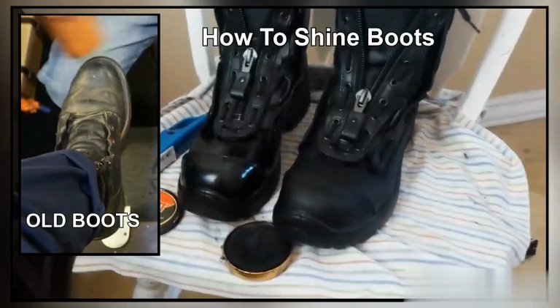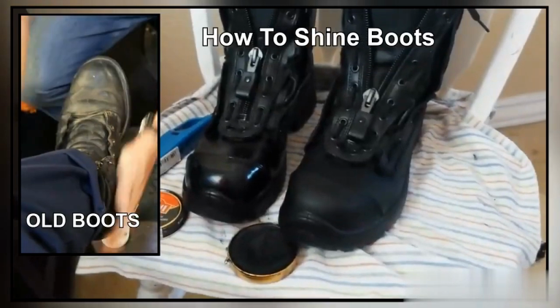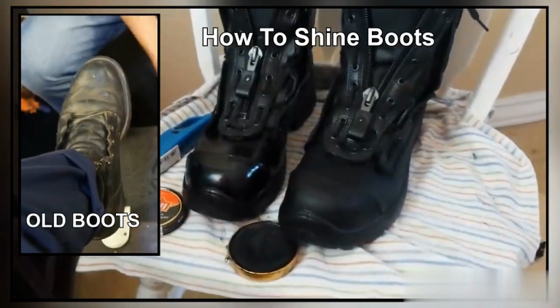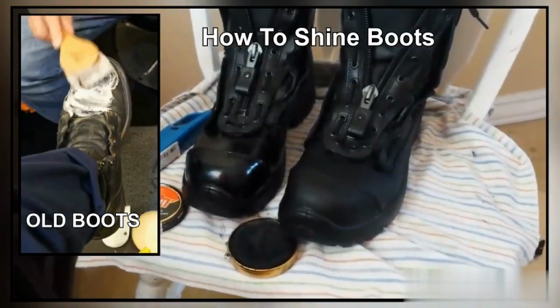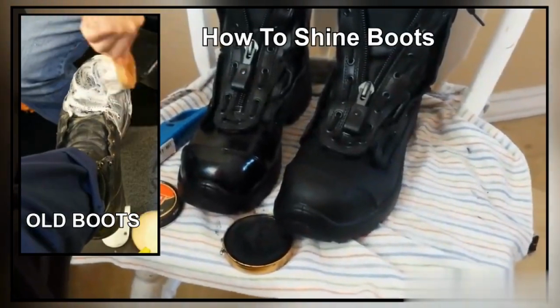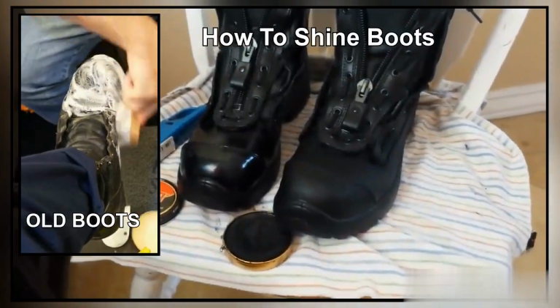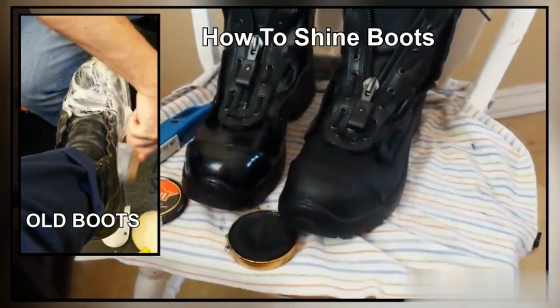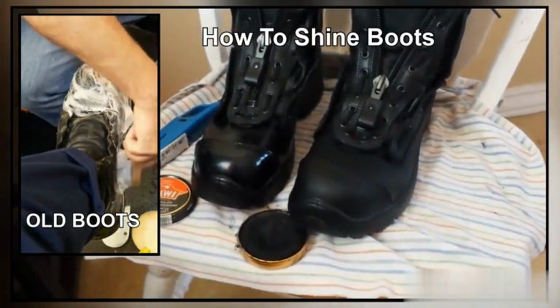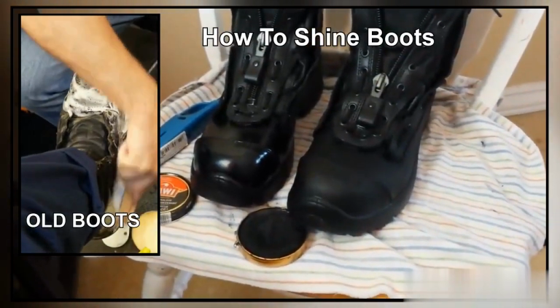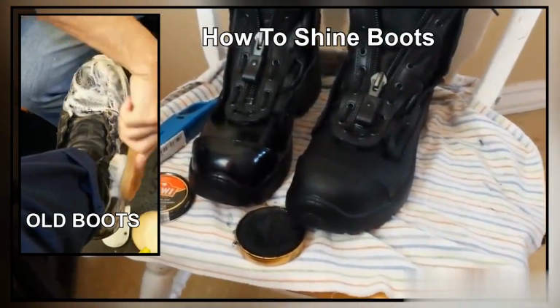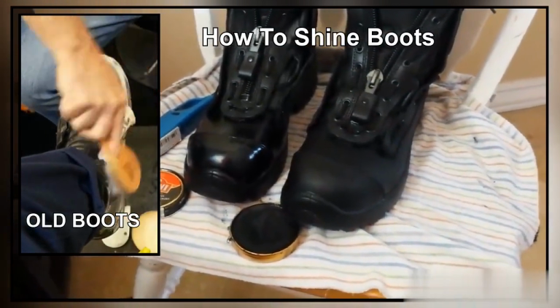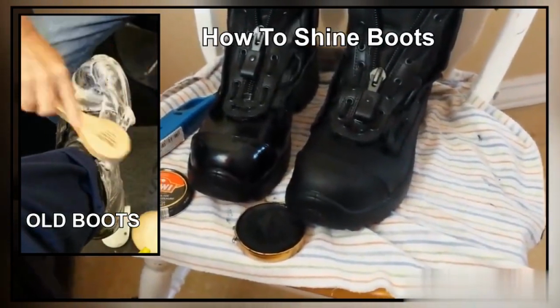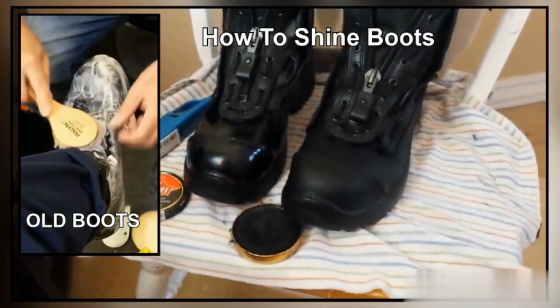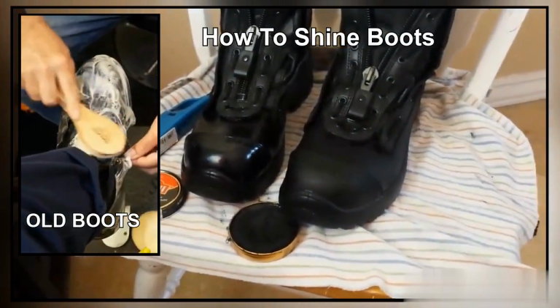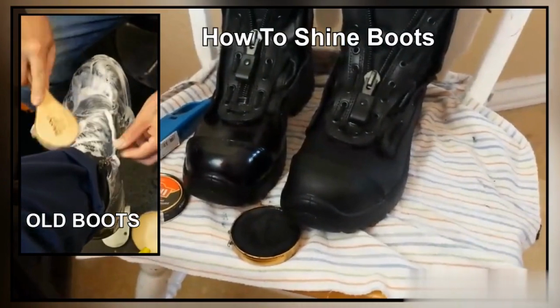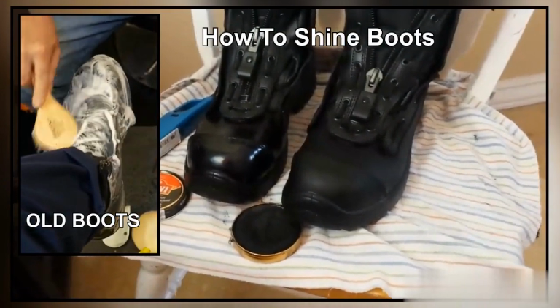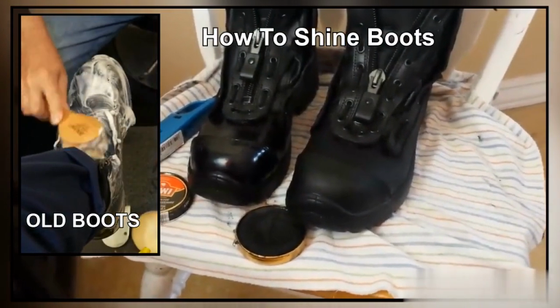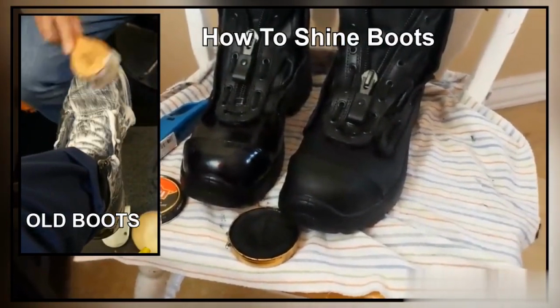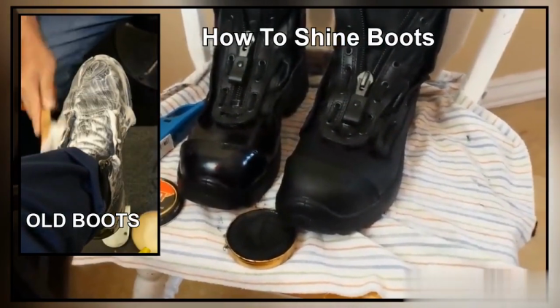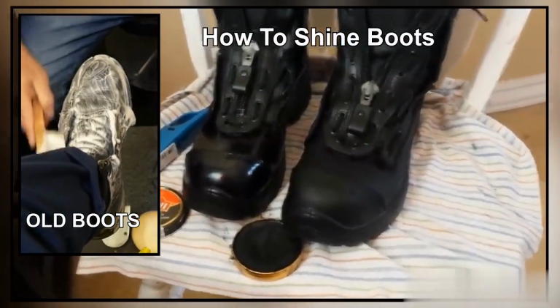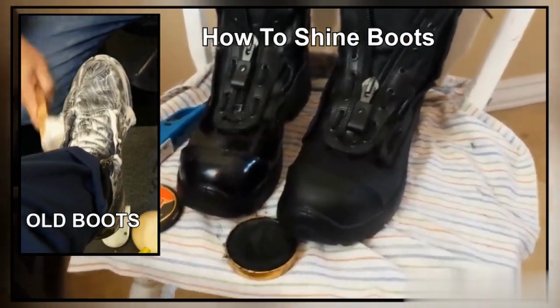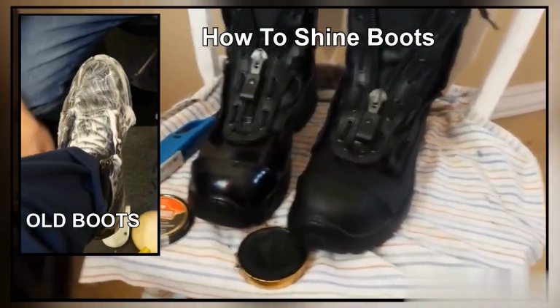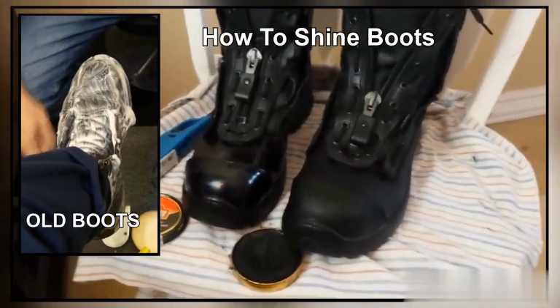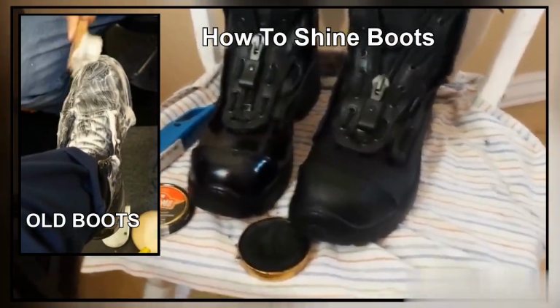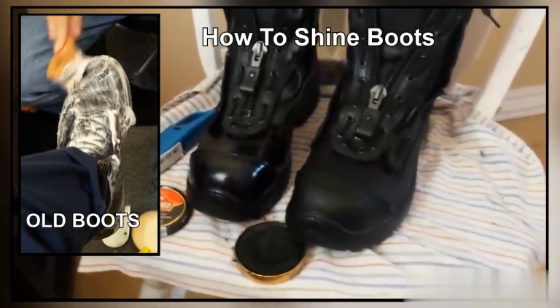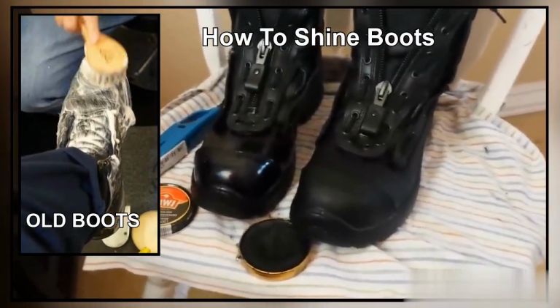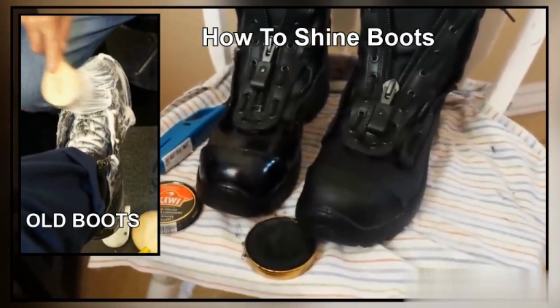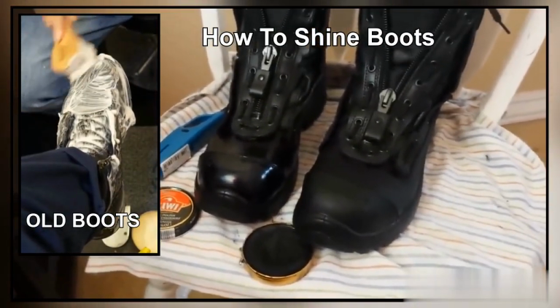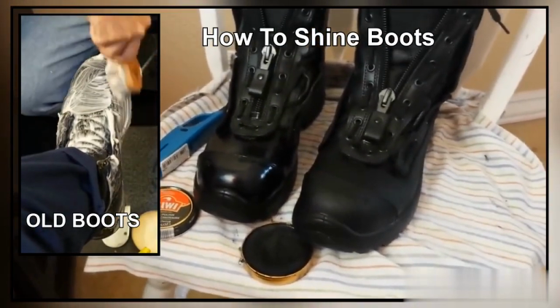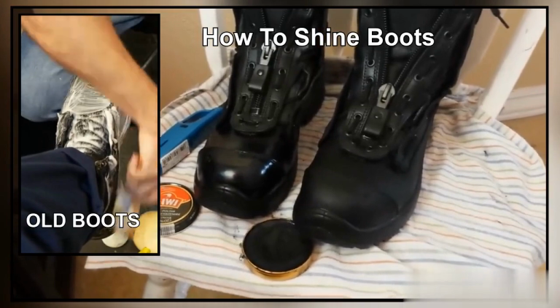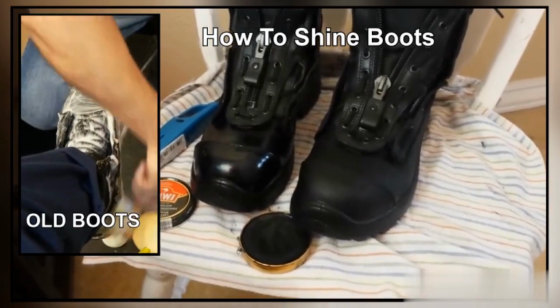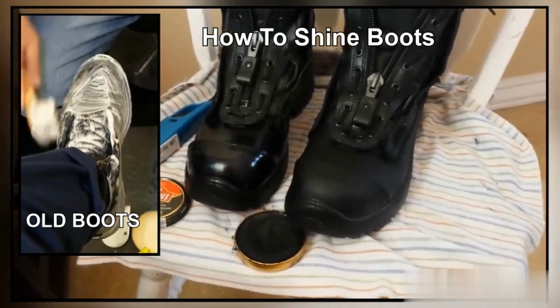Hey everyone, I wanted to make a quick tutorial video on how to shine your boots. This is just a simple method that's effective and pretty cheap. Here are some of the supplies you're going to need.